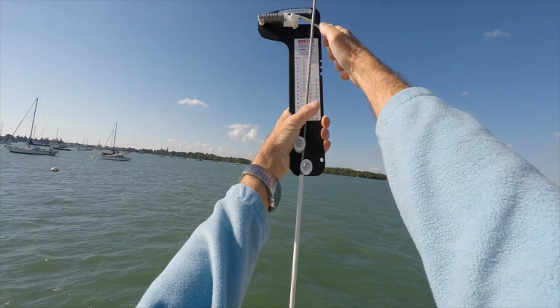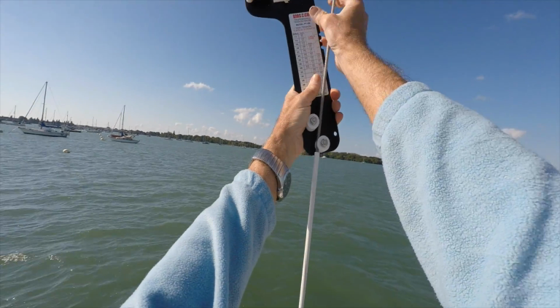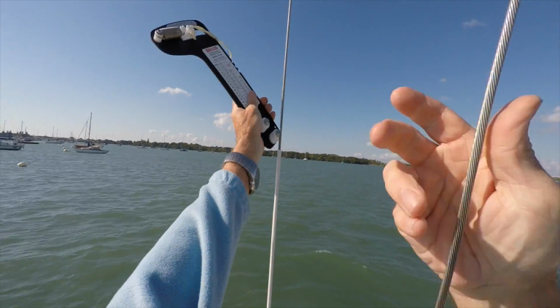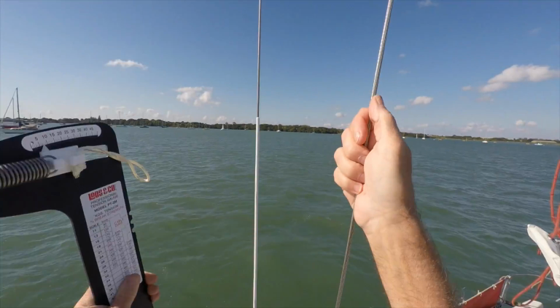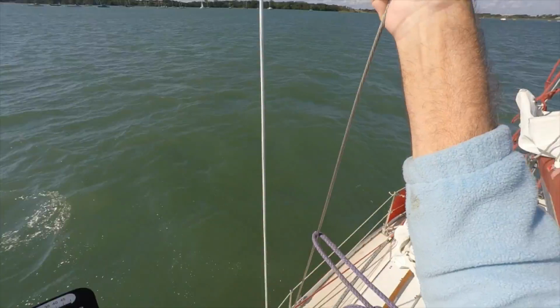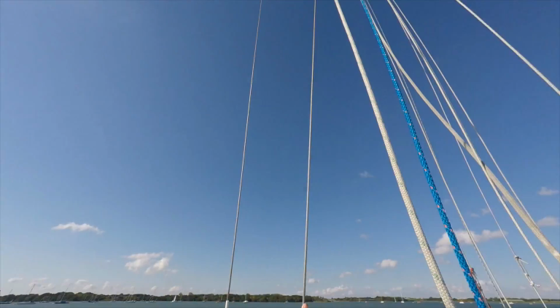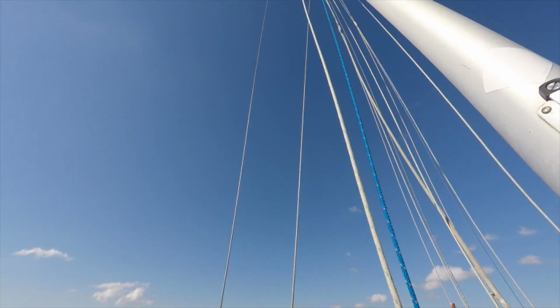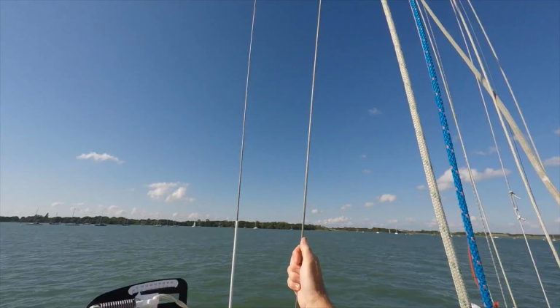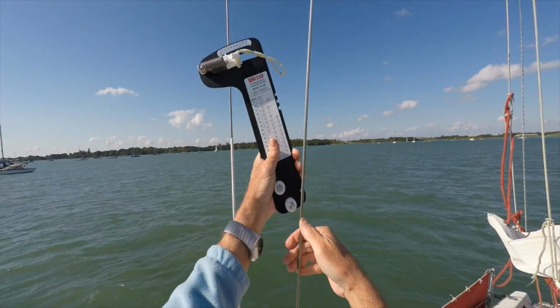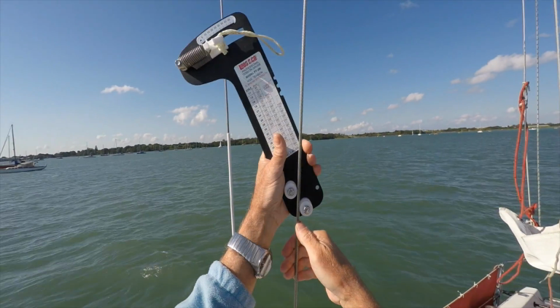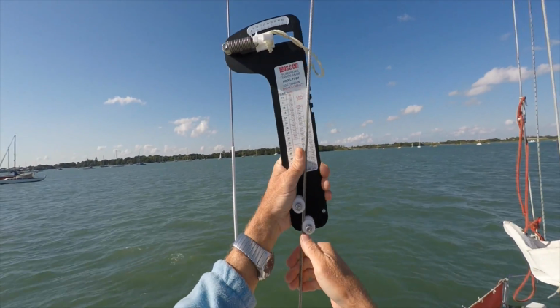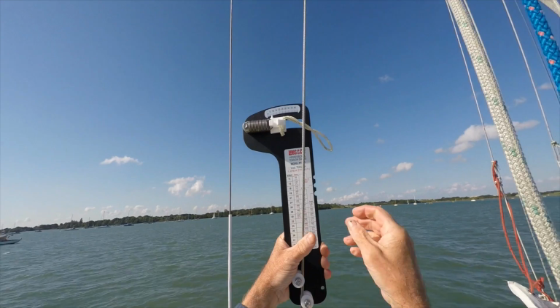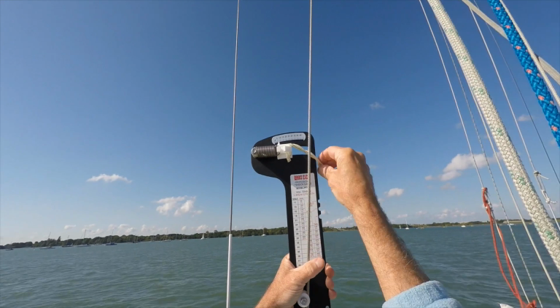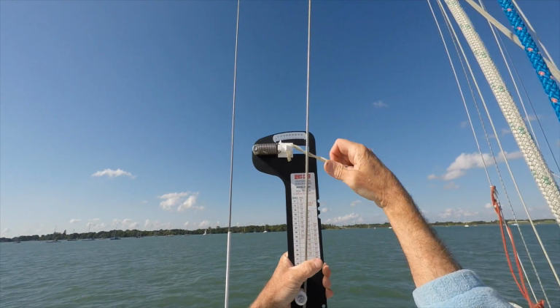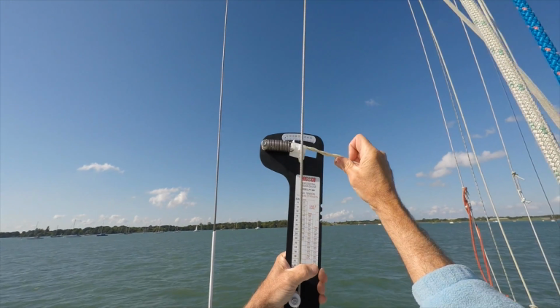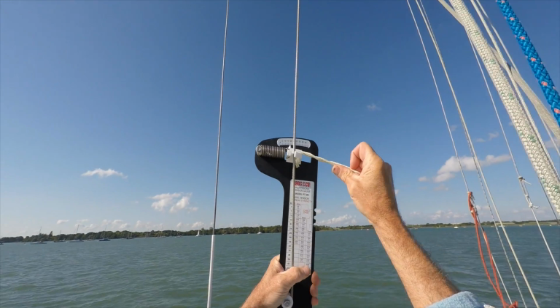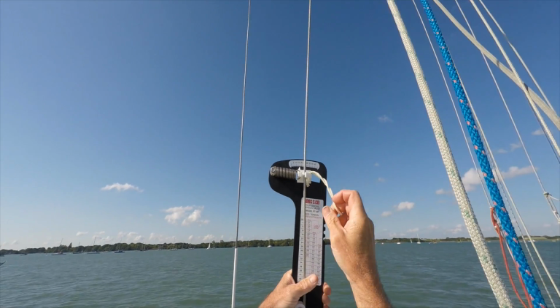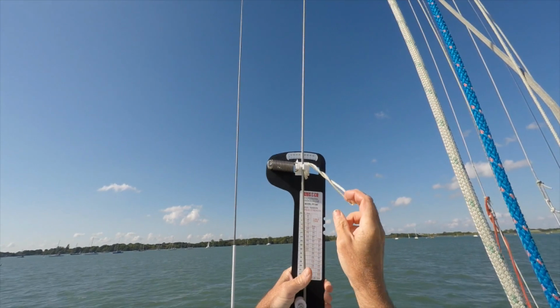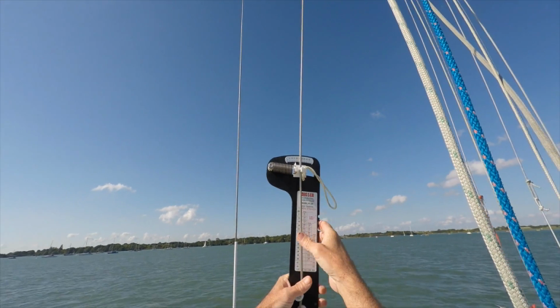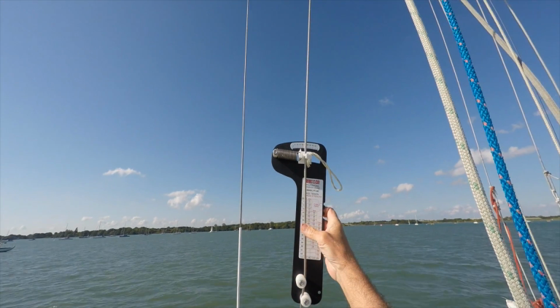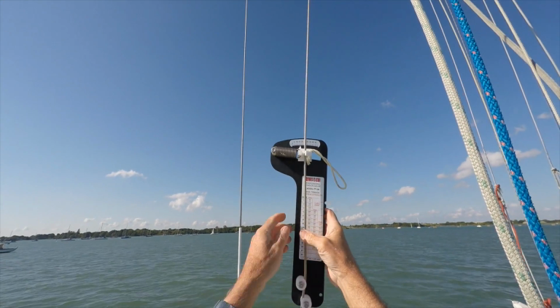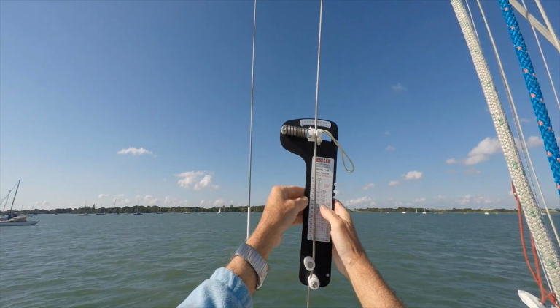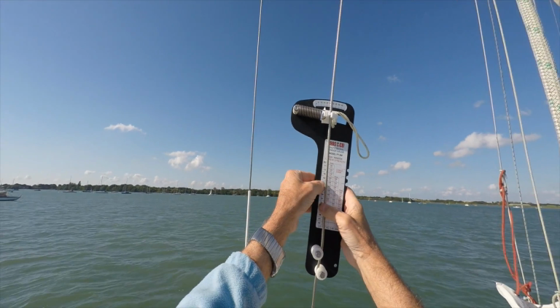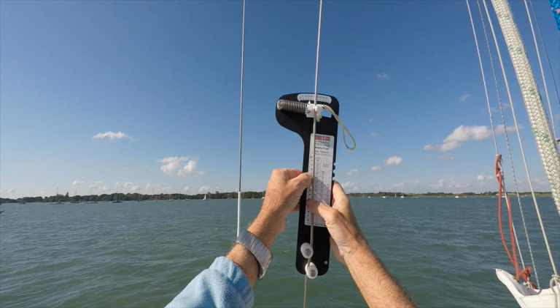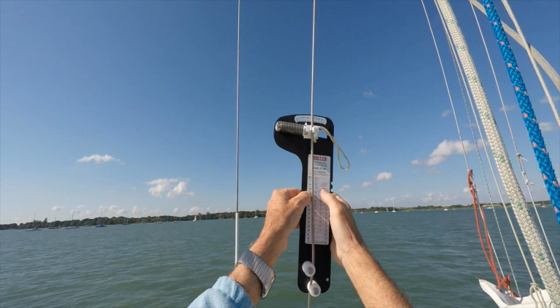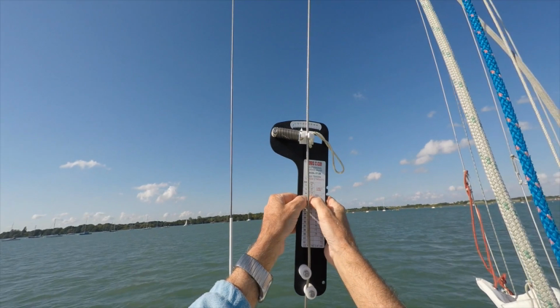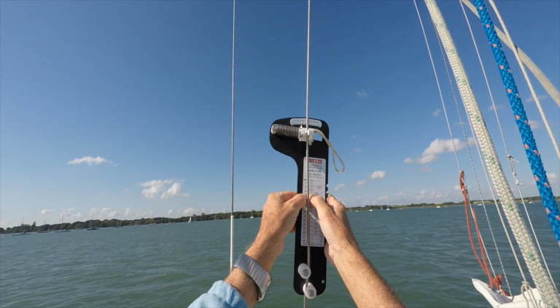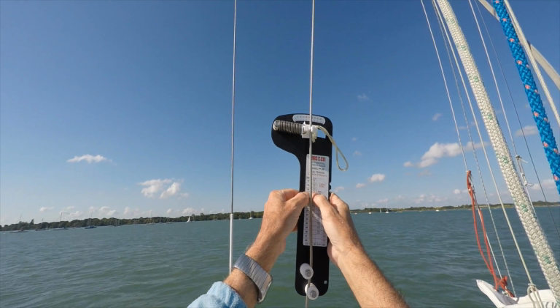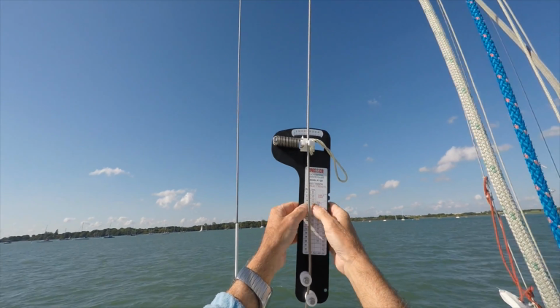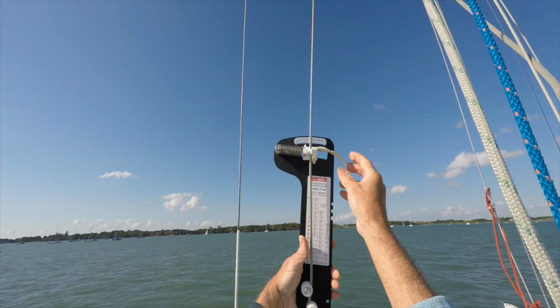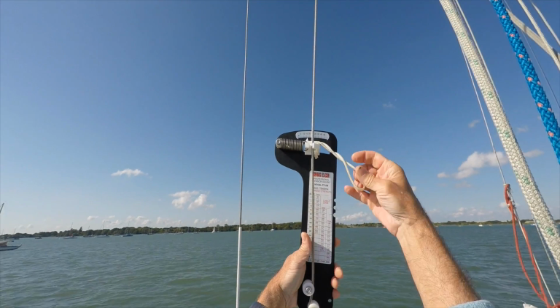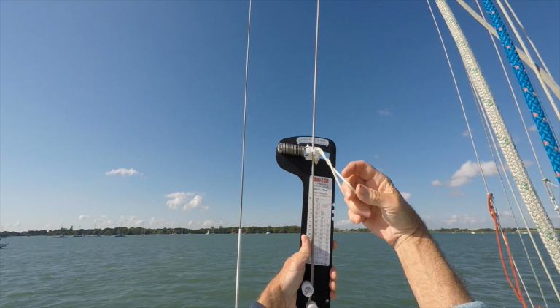And now the lower shroud — that's down to around about the same 8%. Both of these will need adjusting up.